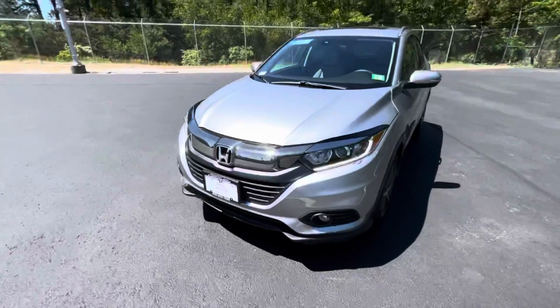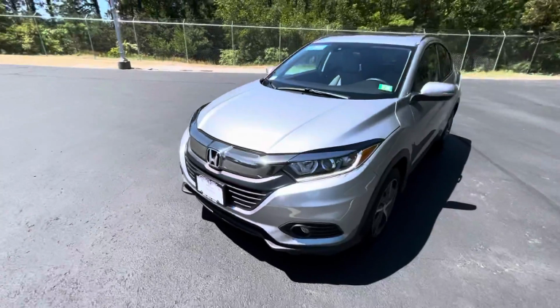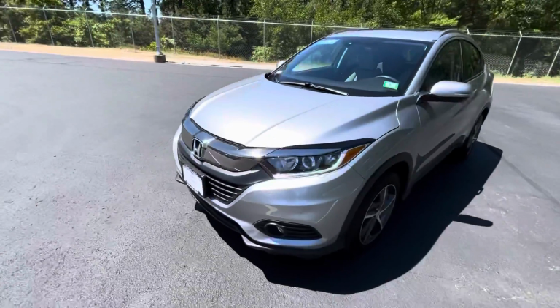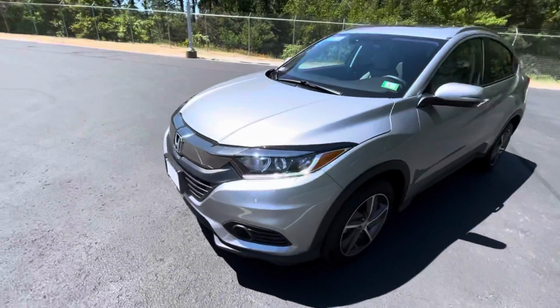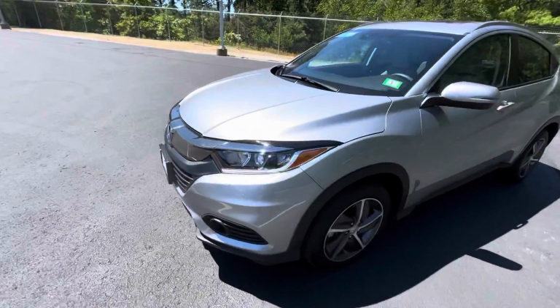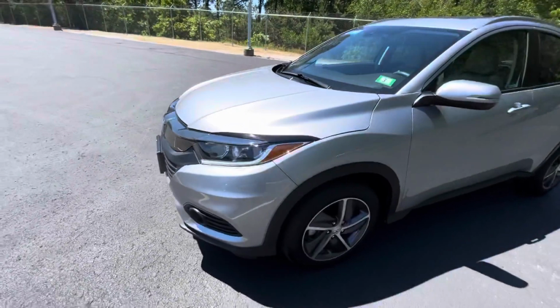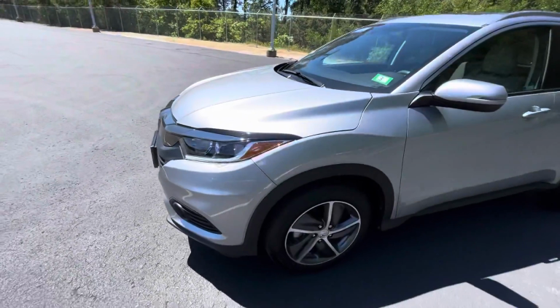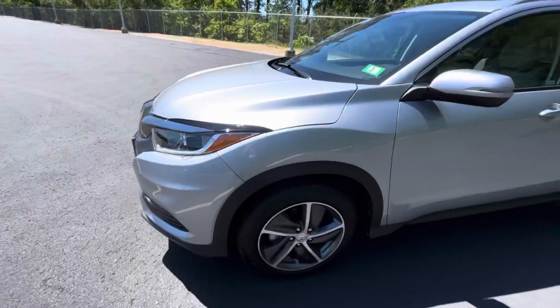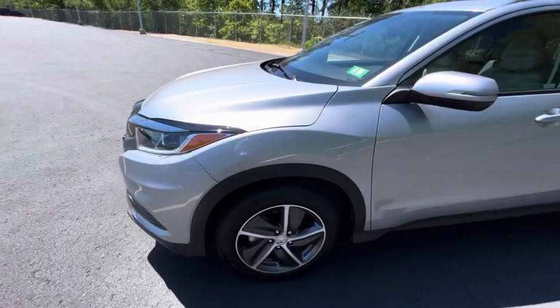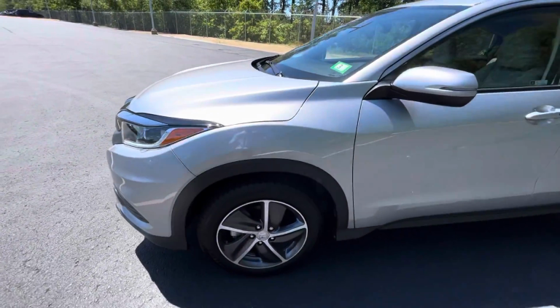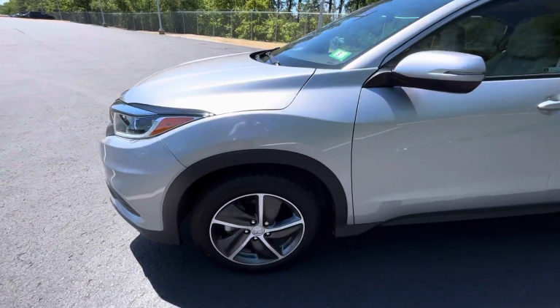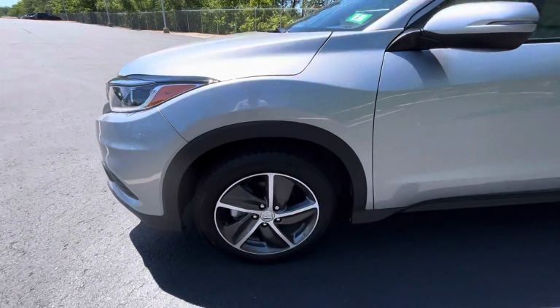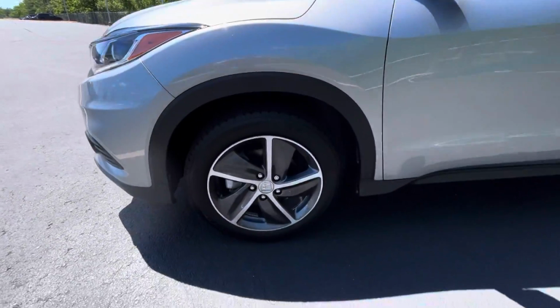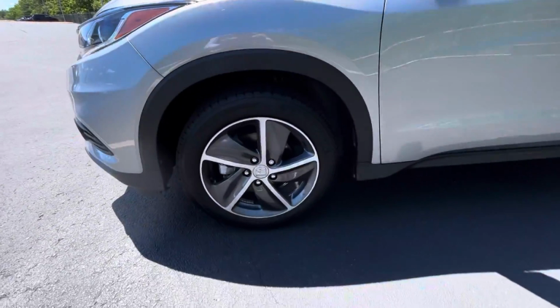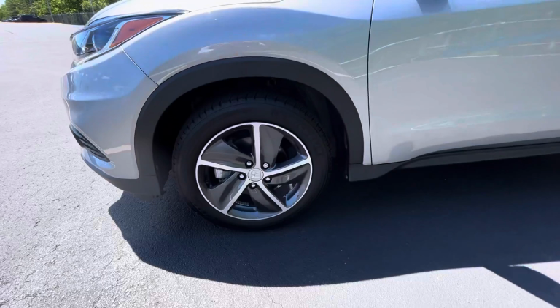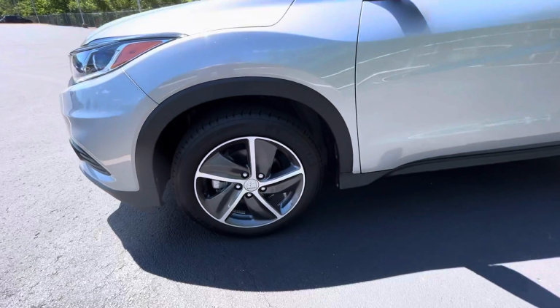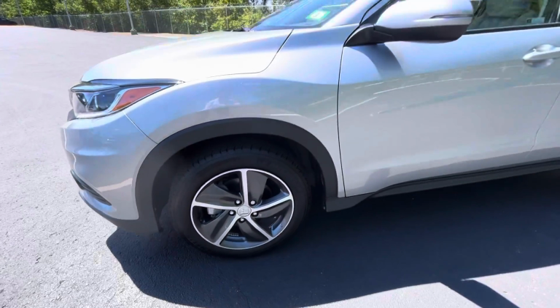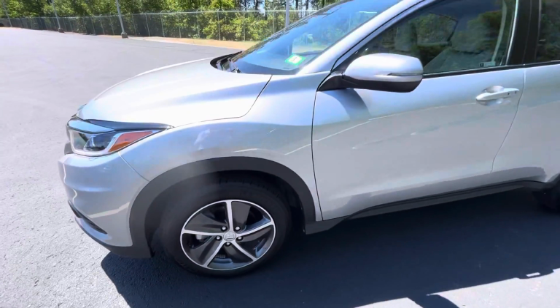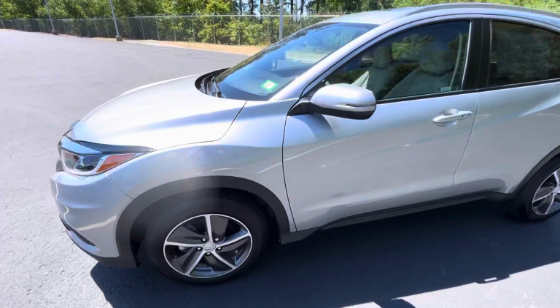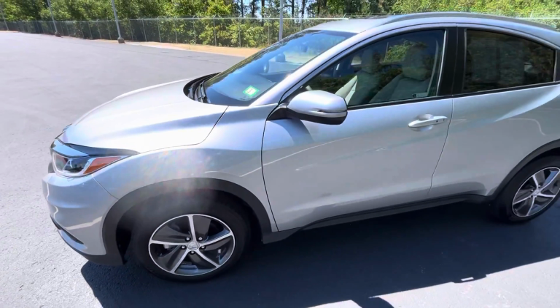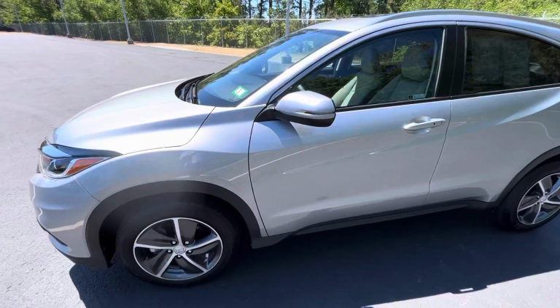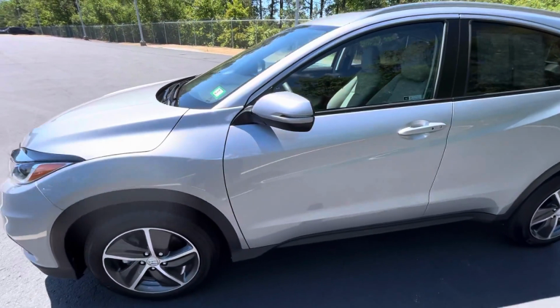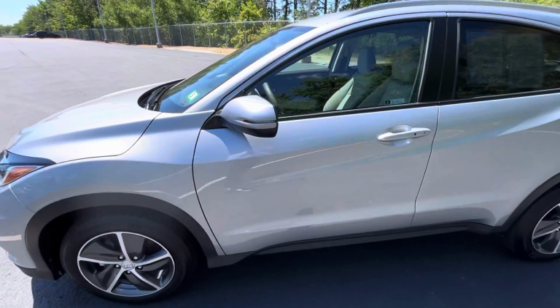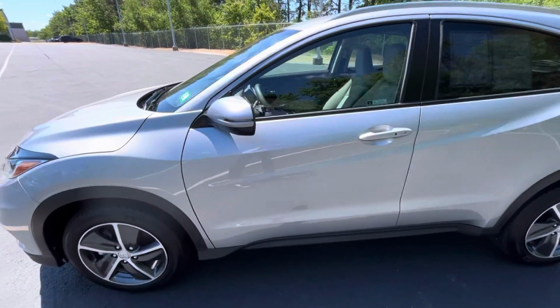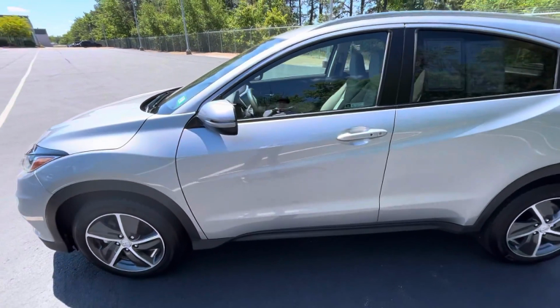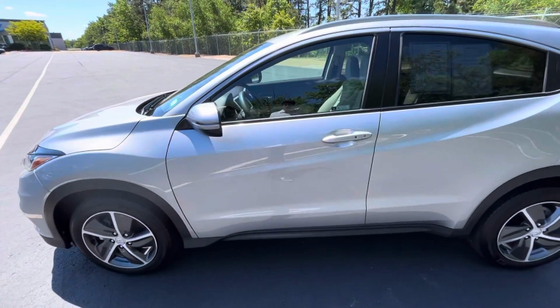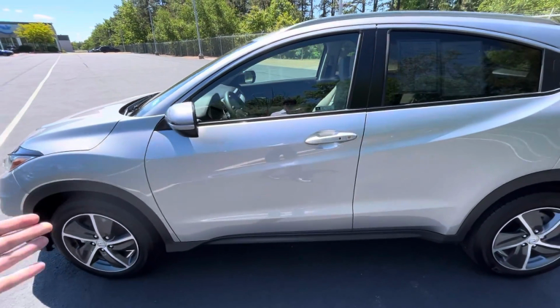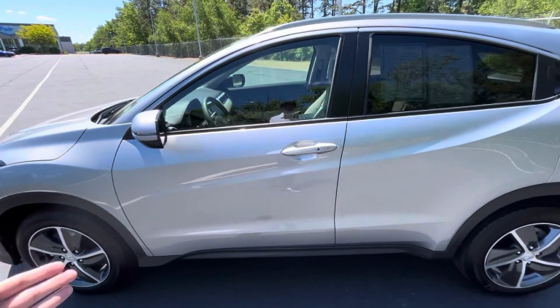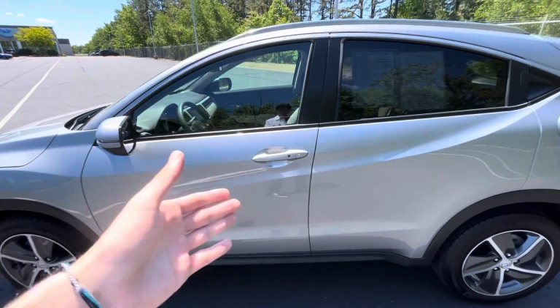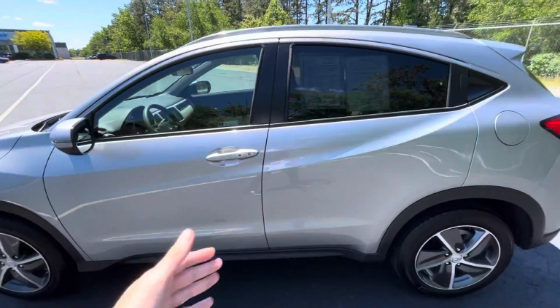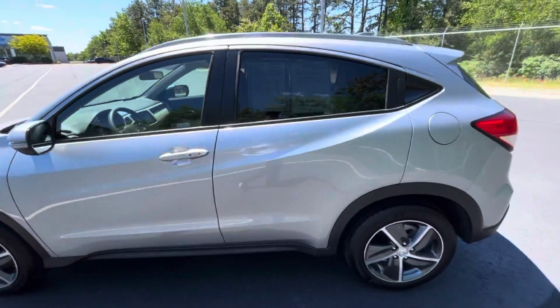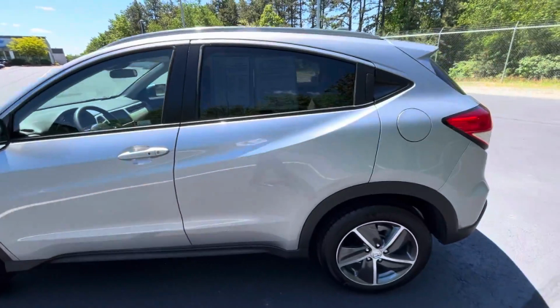Come around to the side — got these beautiful alloy wheels, body color matching side mirrors and door handles.